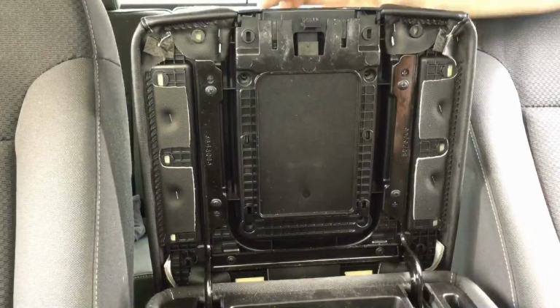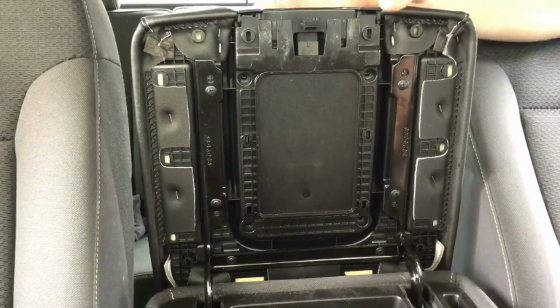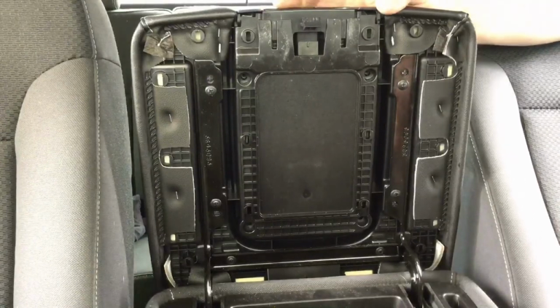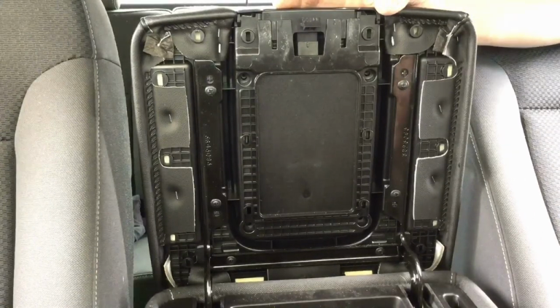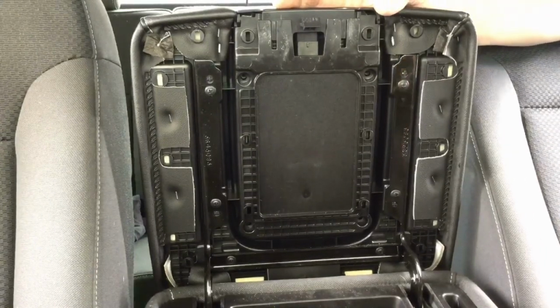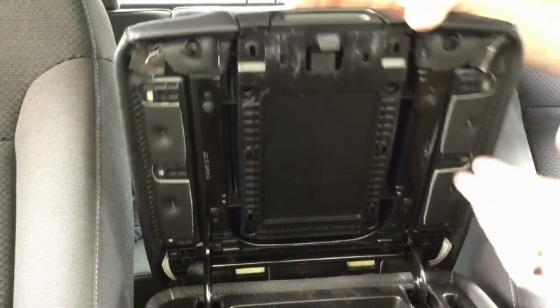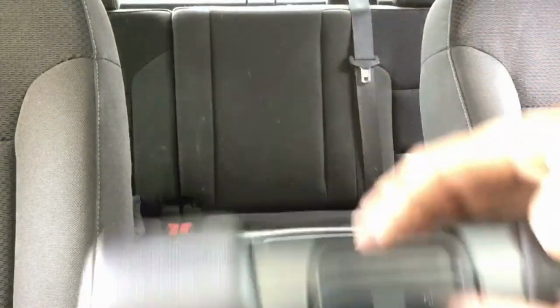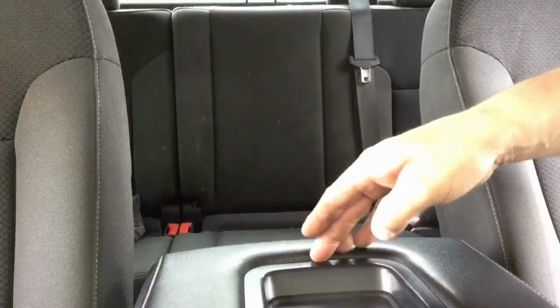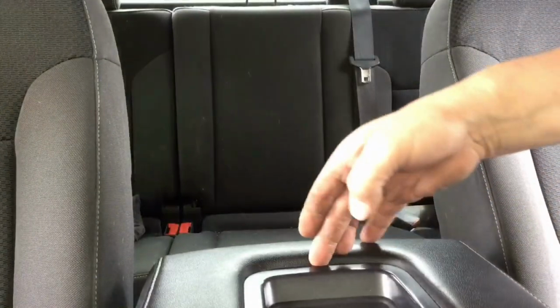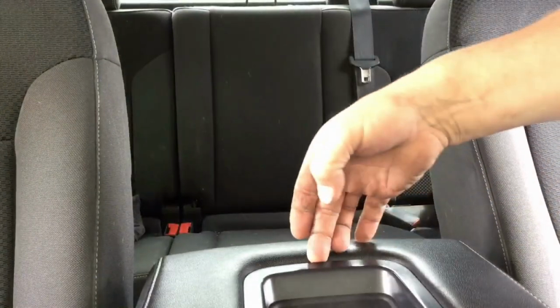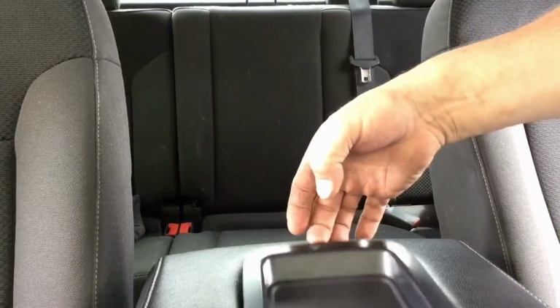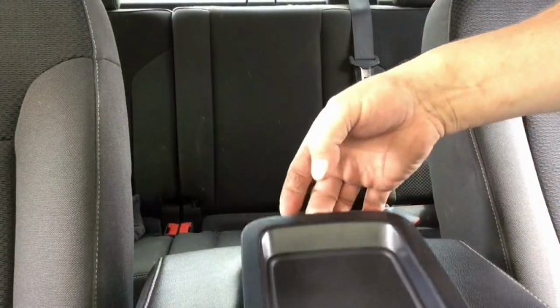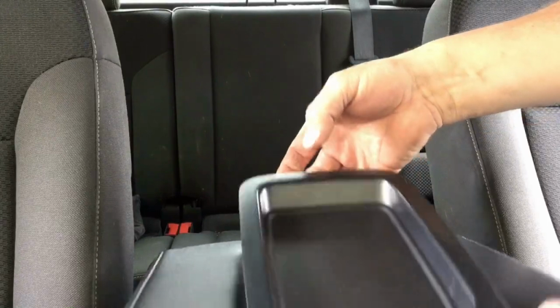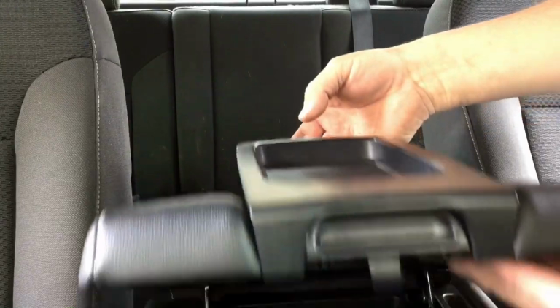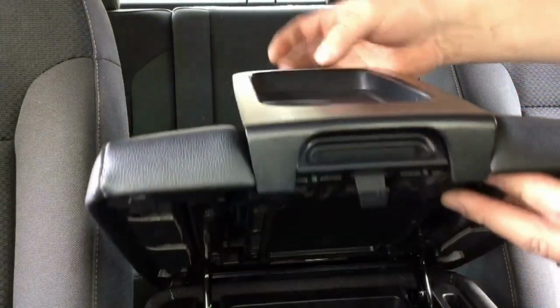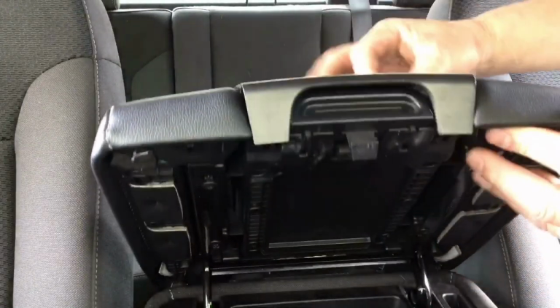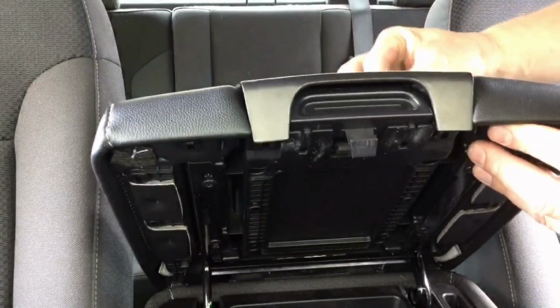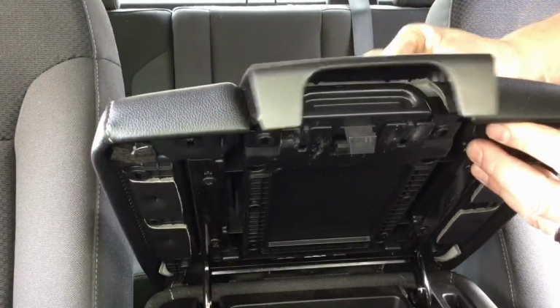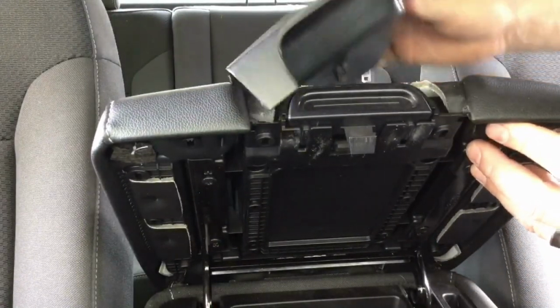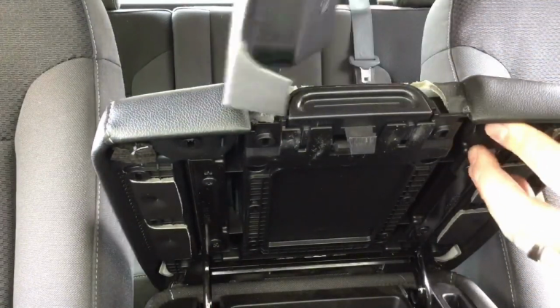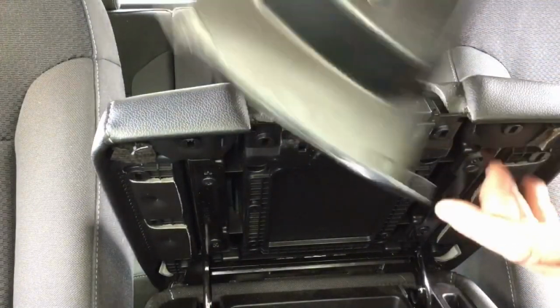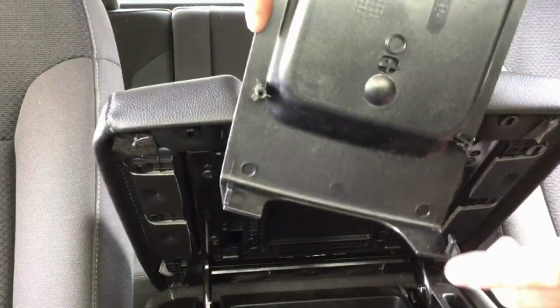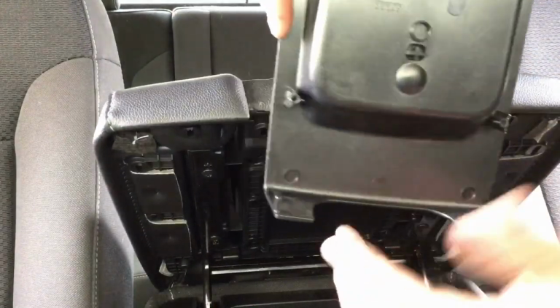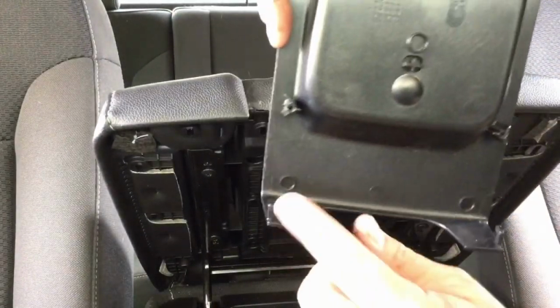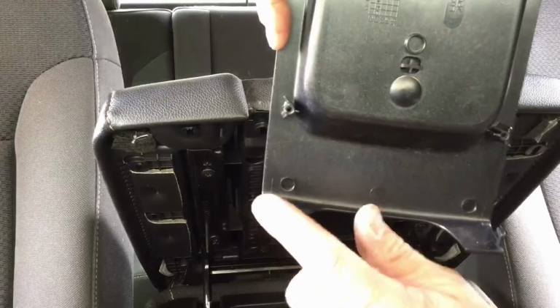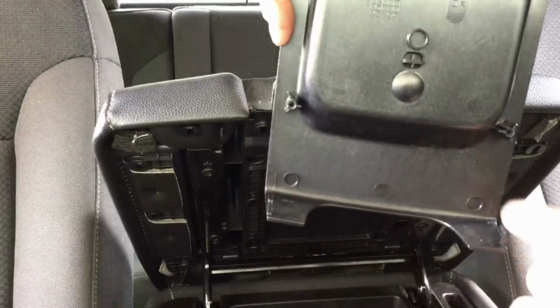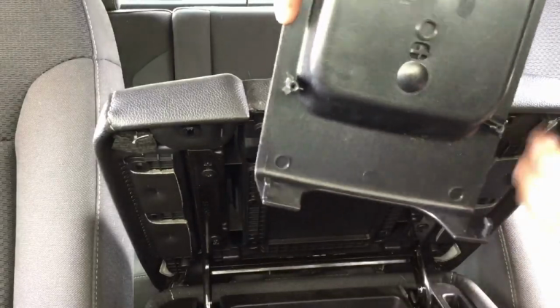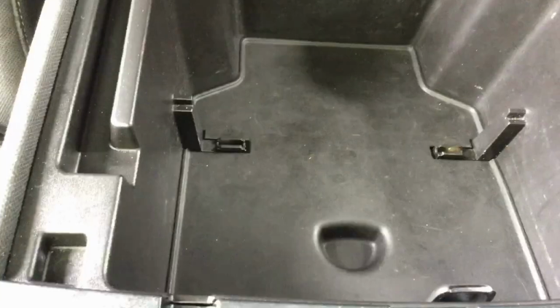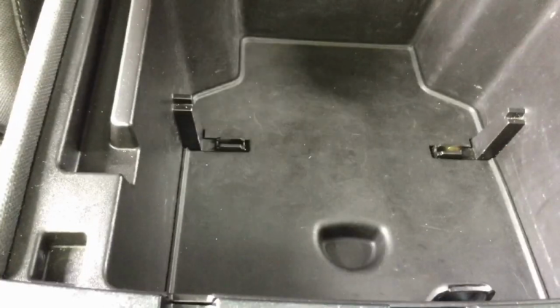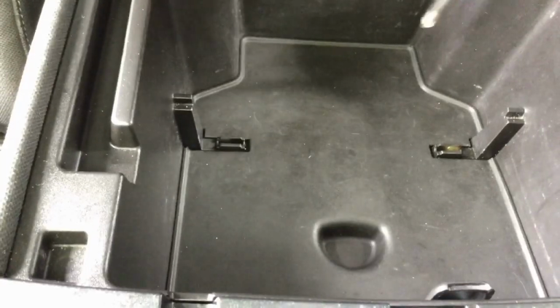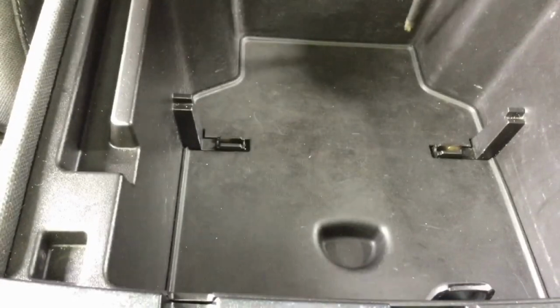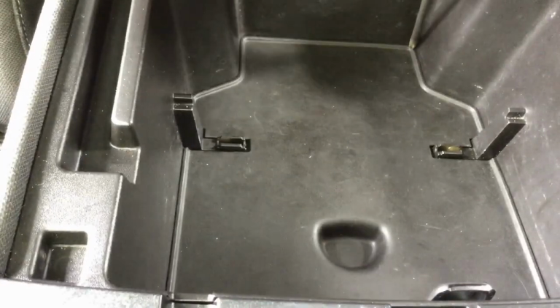Now with the cover off, pull these four recessed Phillips head screws. With the four screws pulled out, pull up on the back of the tray and tilt it forward, then pop it down. Be really careful not to break these little tabs. Now just pull the rubber boot out of the center console.